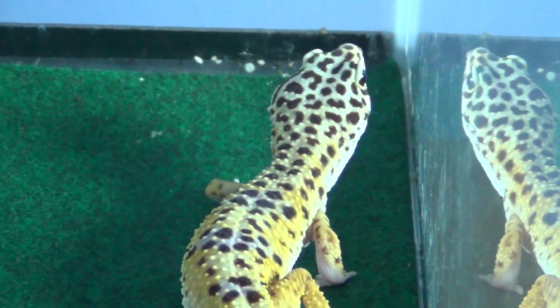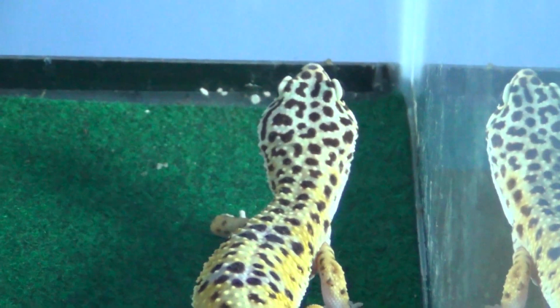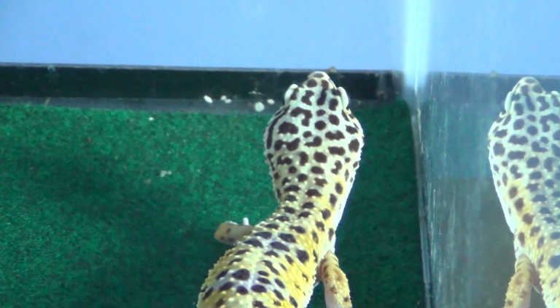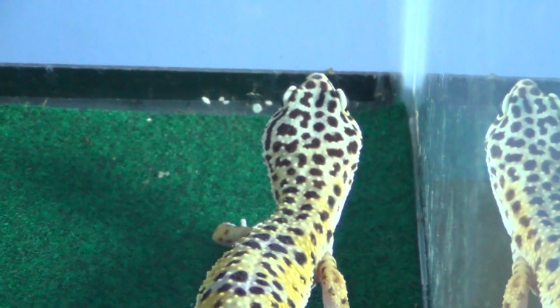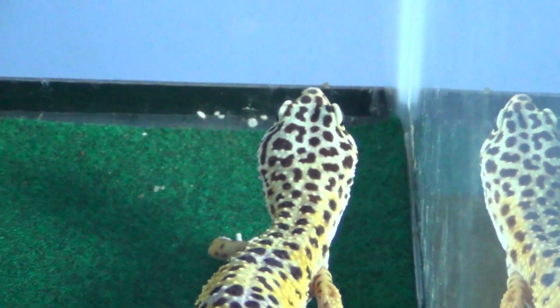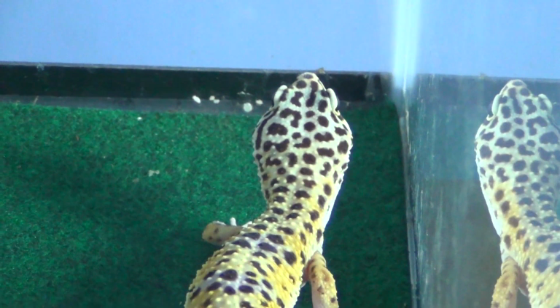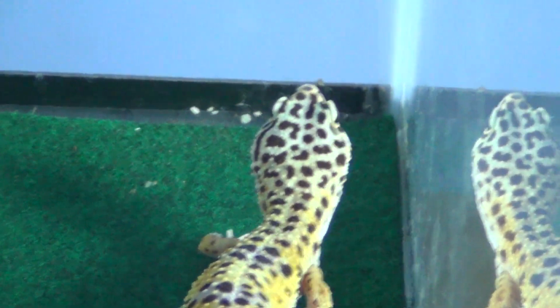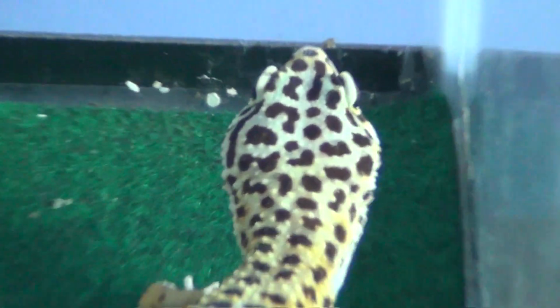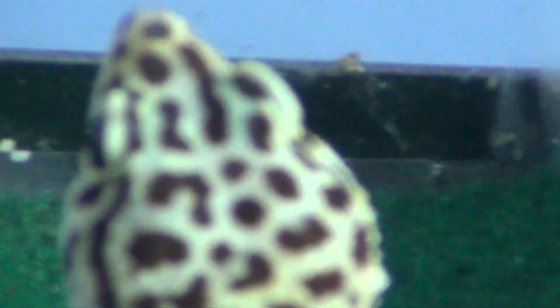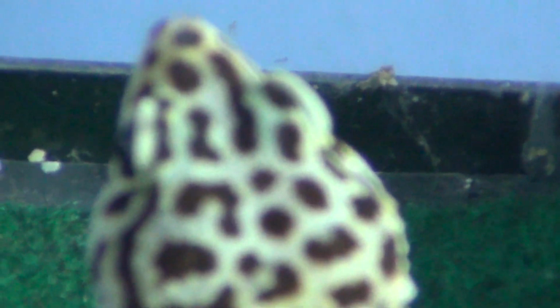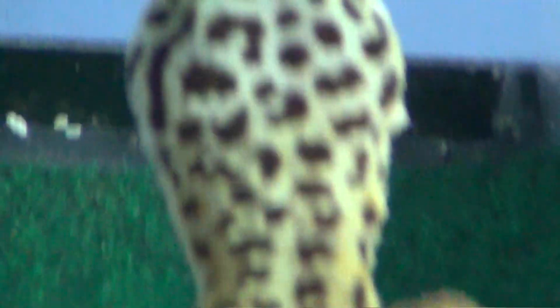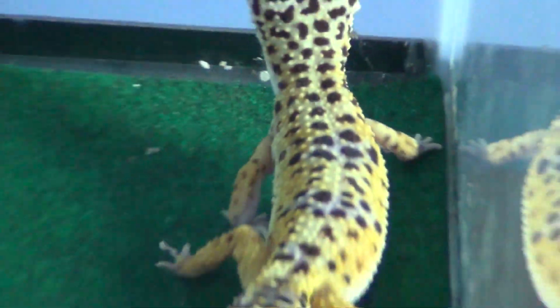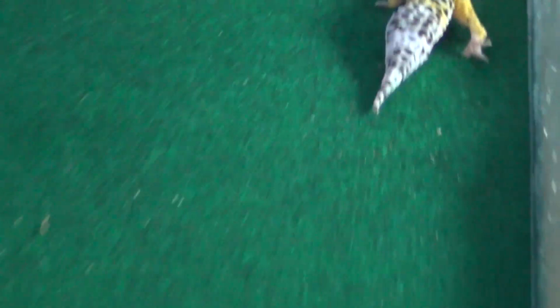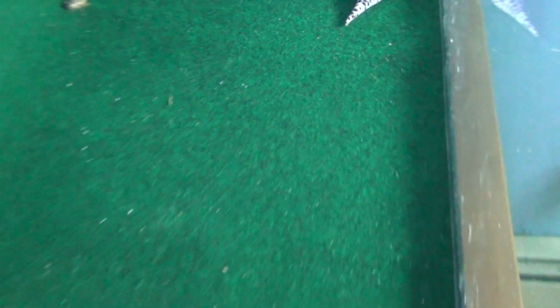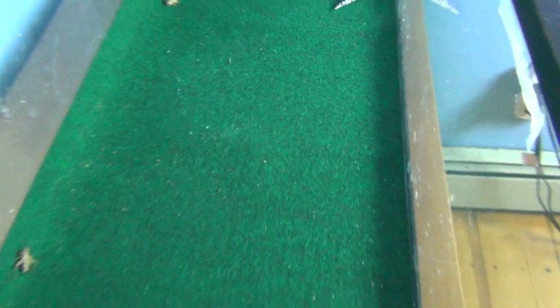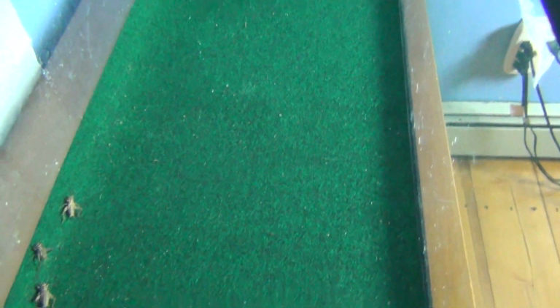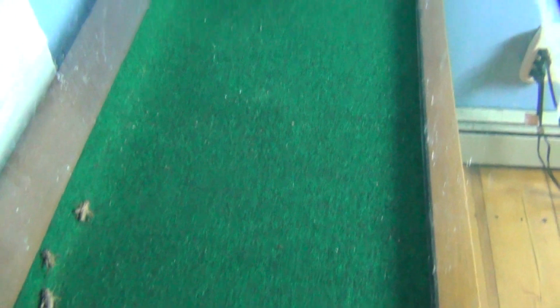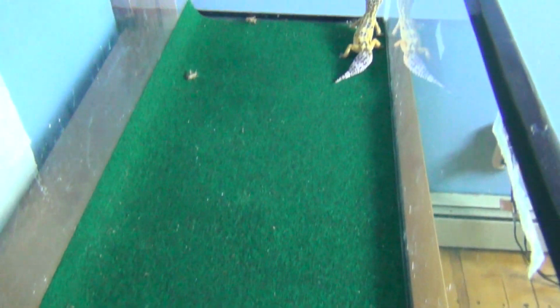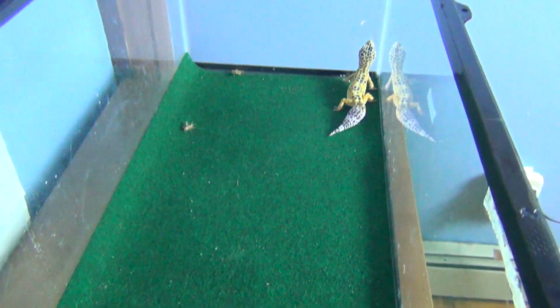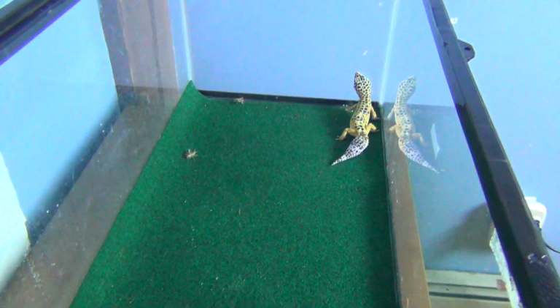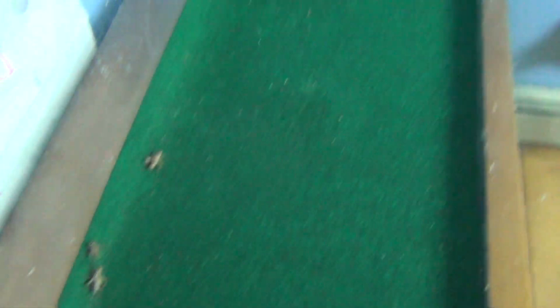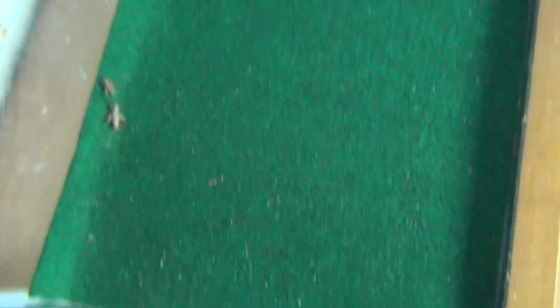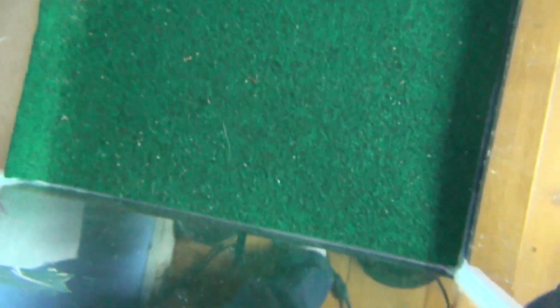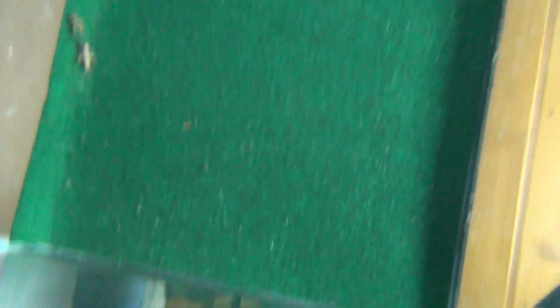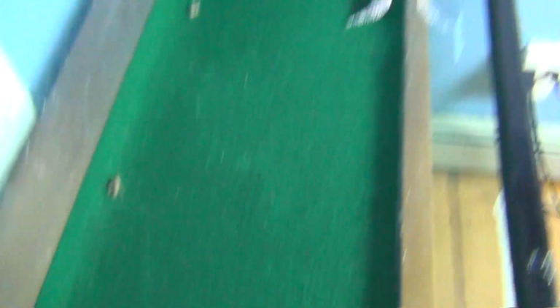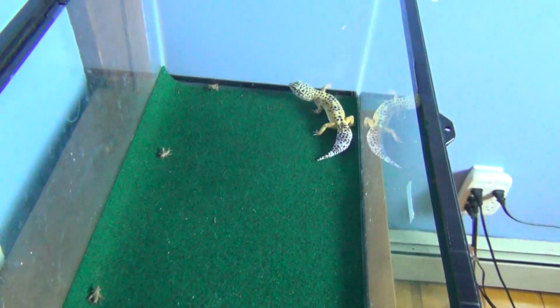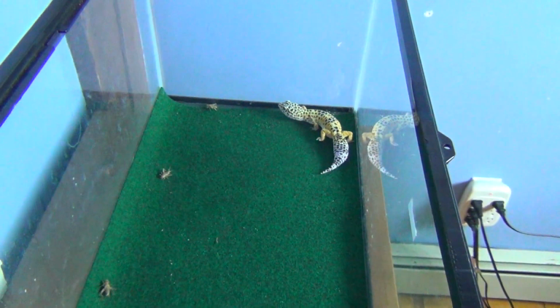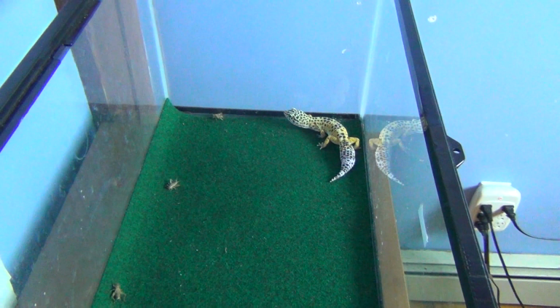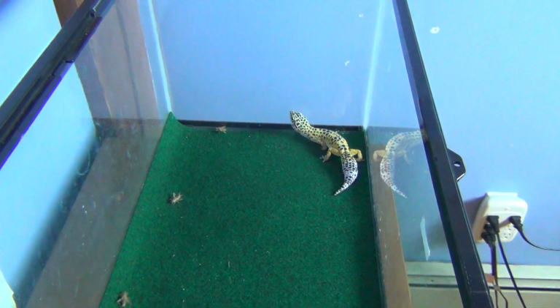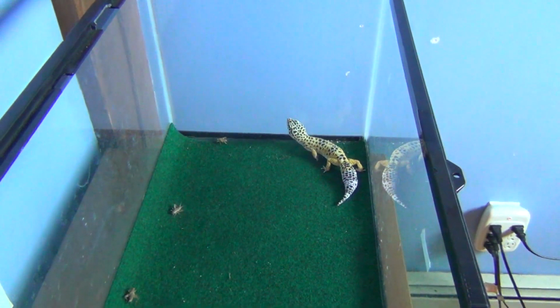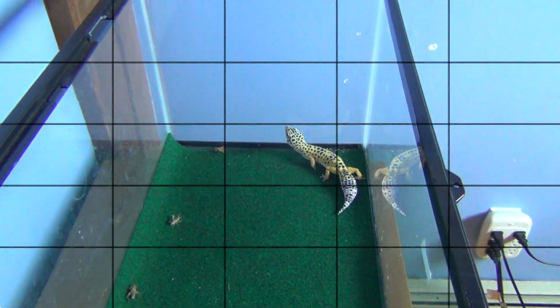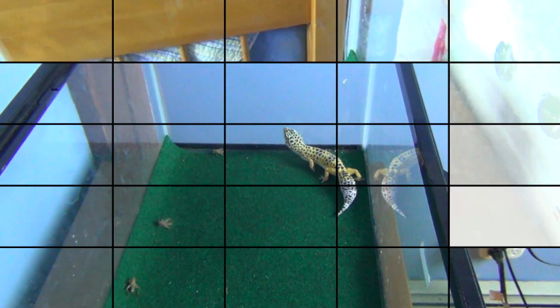Hey guys, this is Jackson and UptallGuy and today we're going to be doing the resetting up of Charles' cage and how I think a good idea to set up a leopard gecko cage is. So let's get ready.